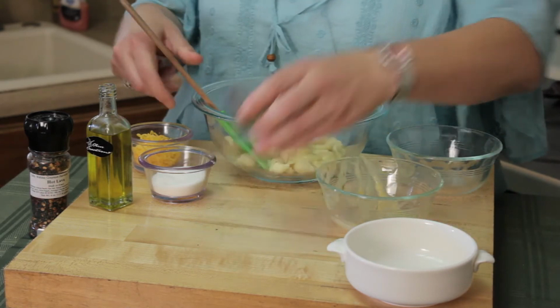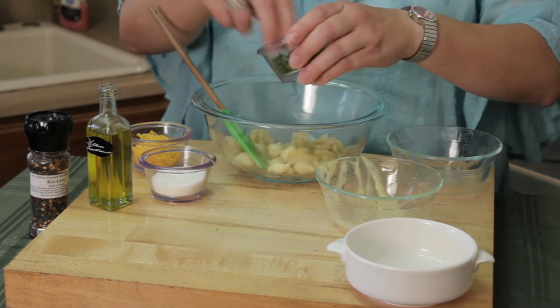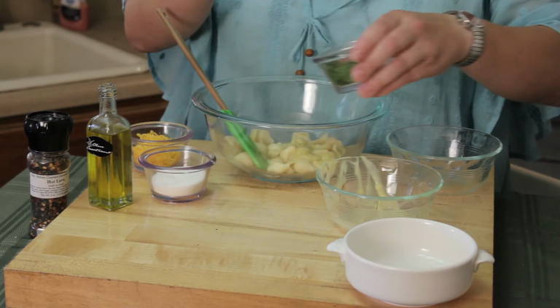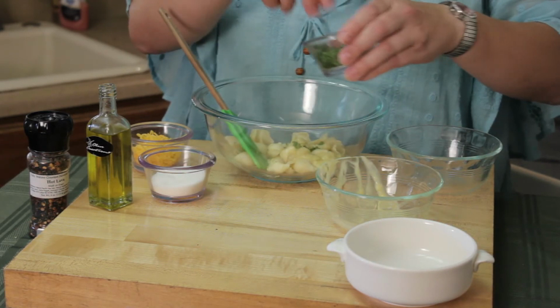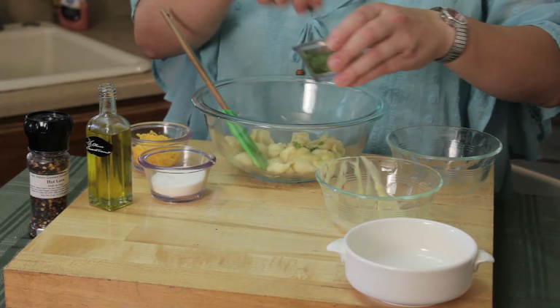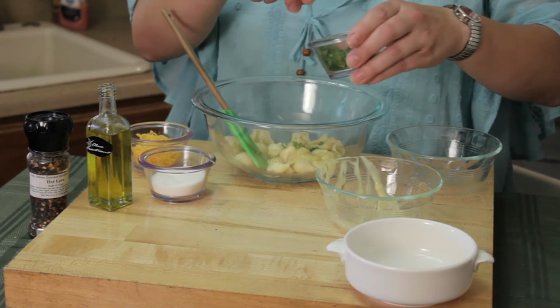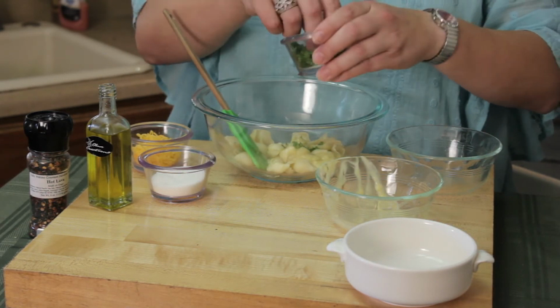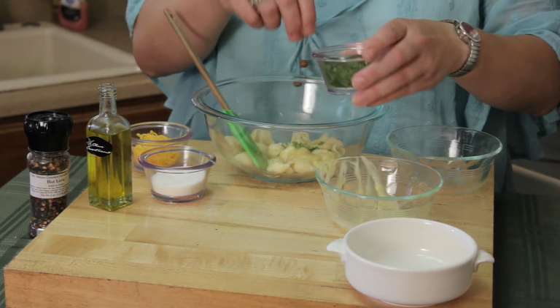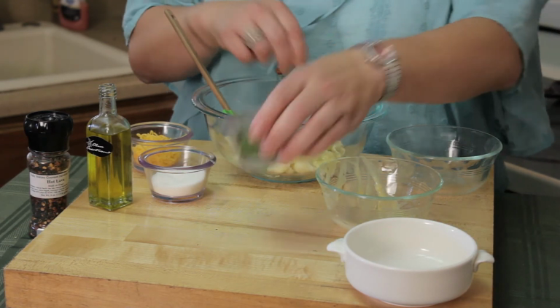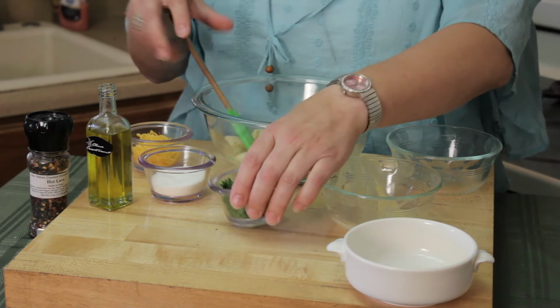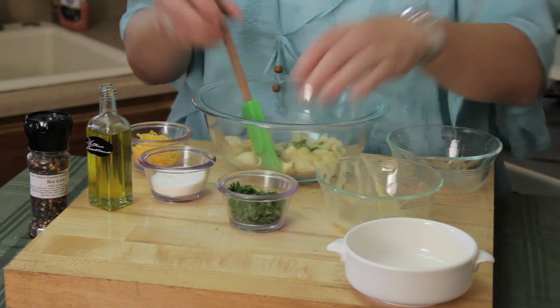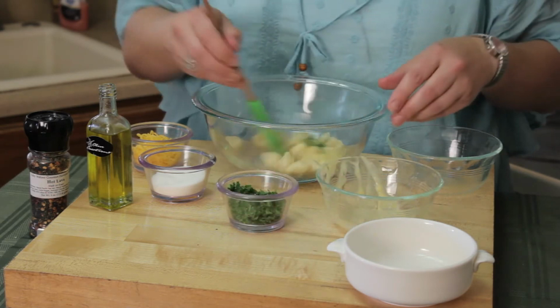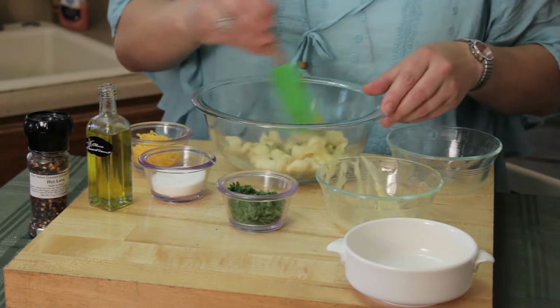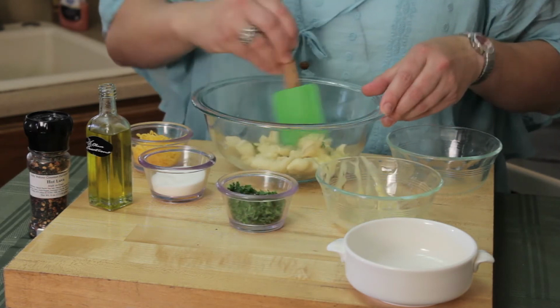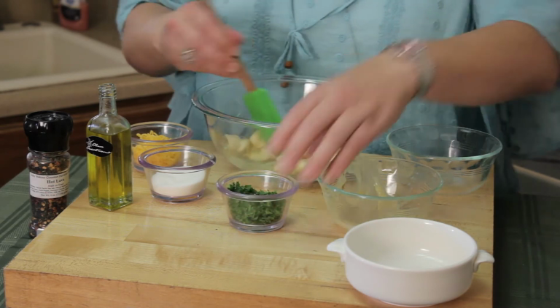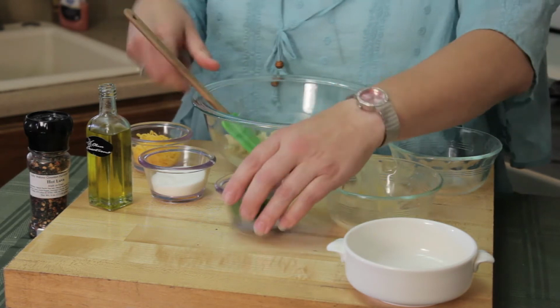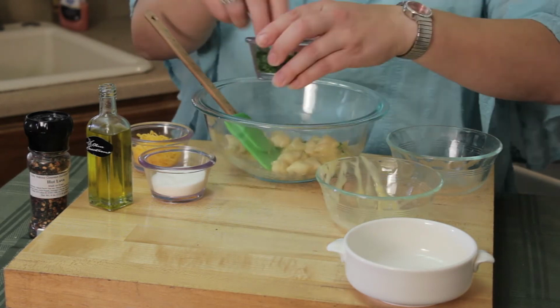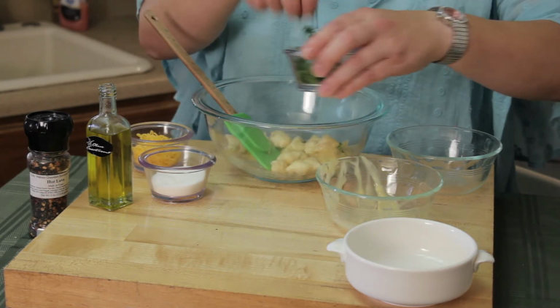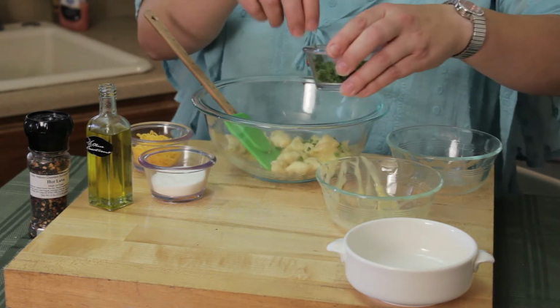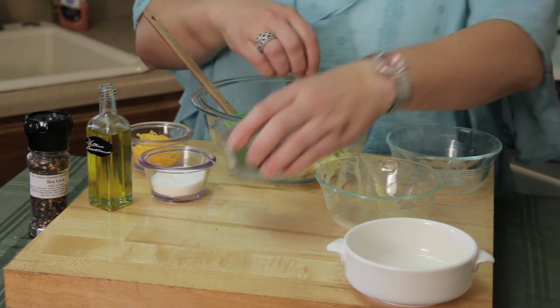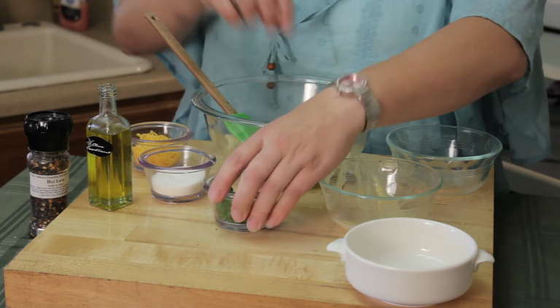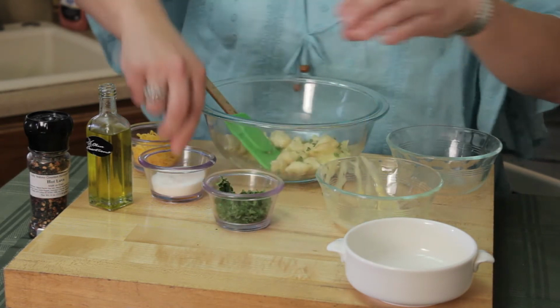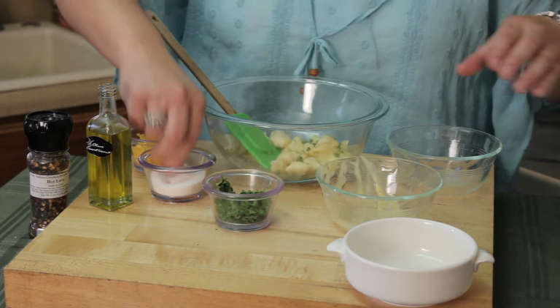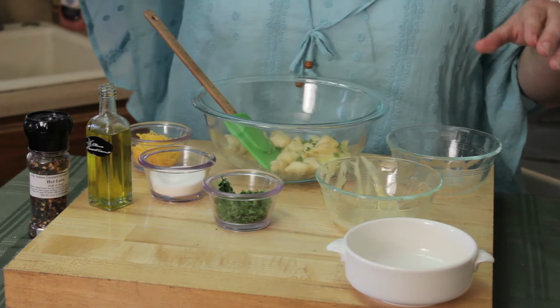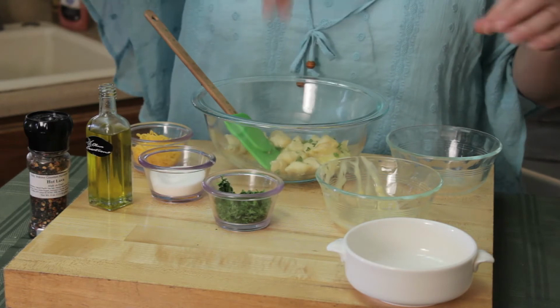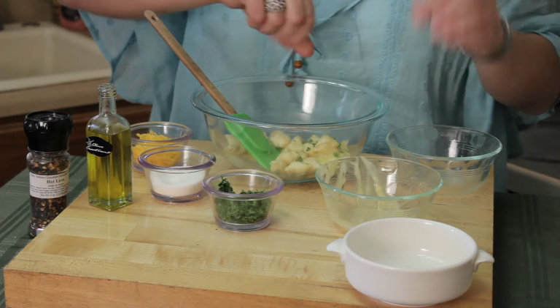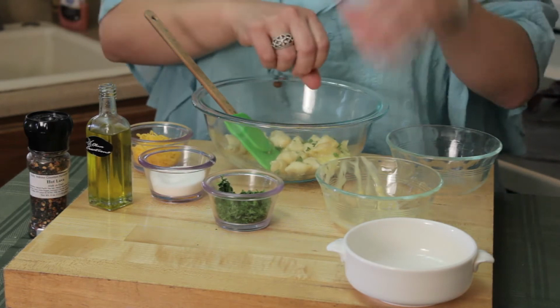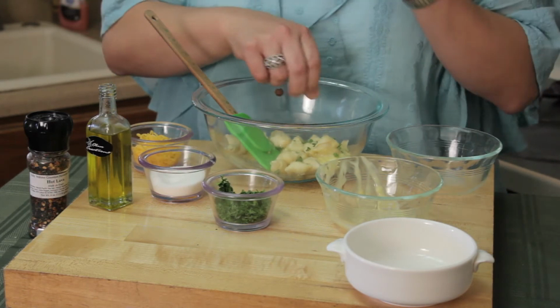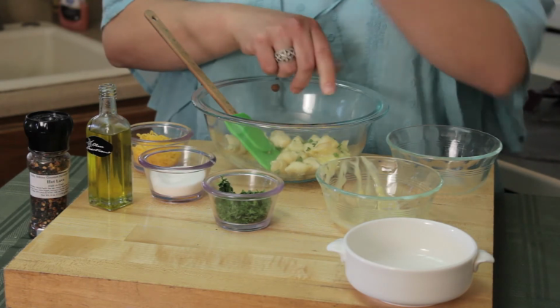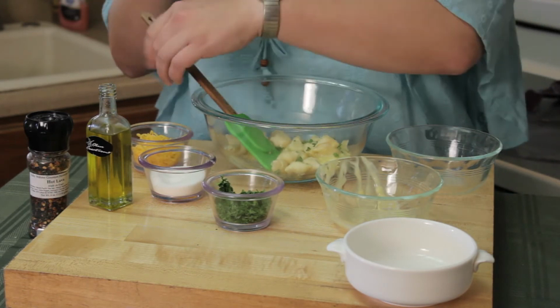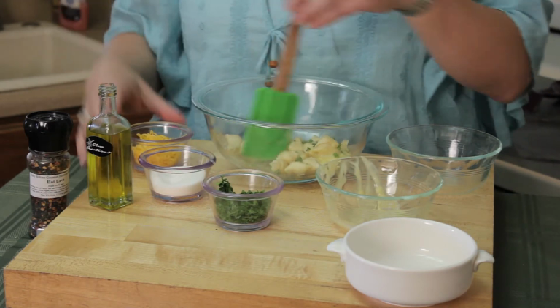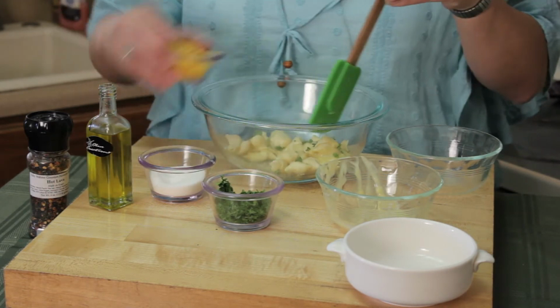We're going to toss in a pinch of parsley — got to have some color and texture in here. Maybe a little bit more. There we go. A pinch of salt. There's some salt in the cream of celery already, so you don't need a lot.